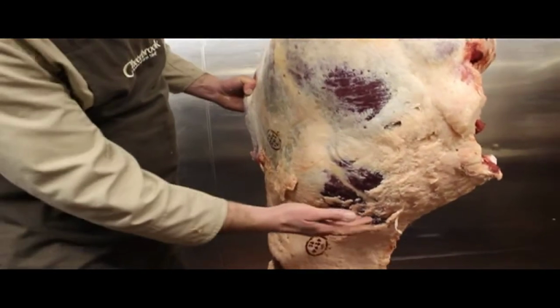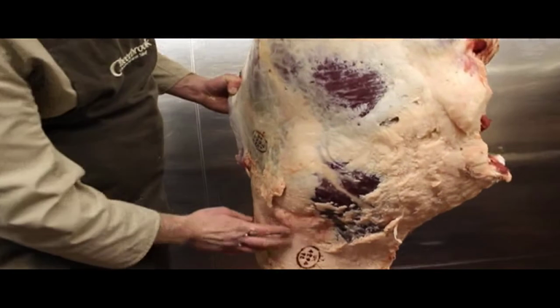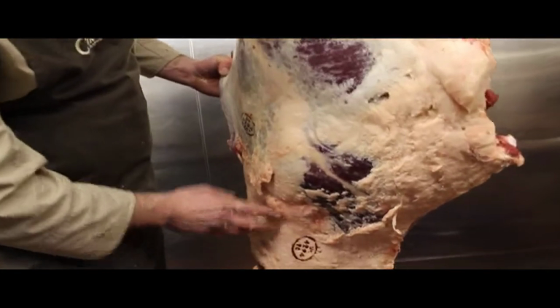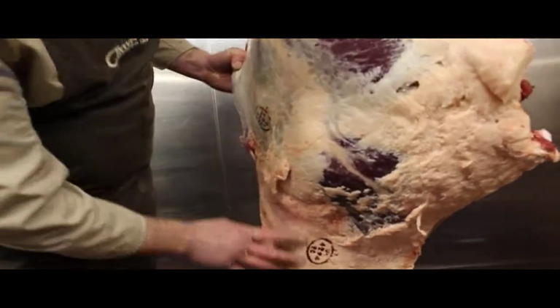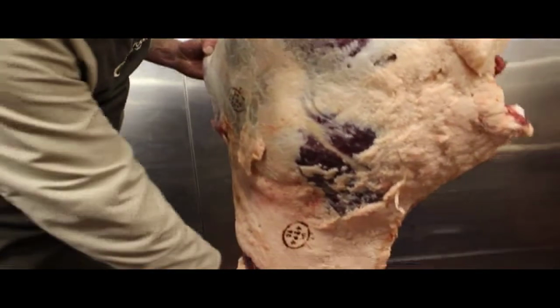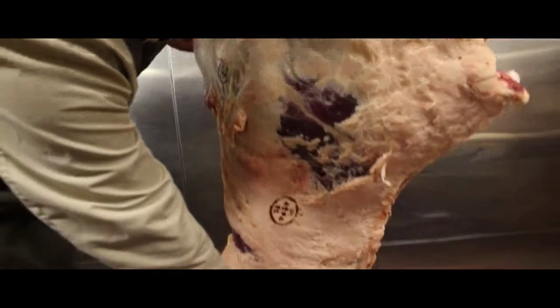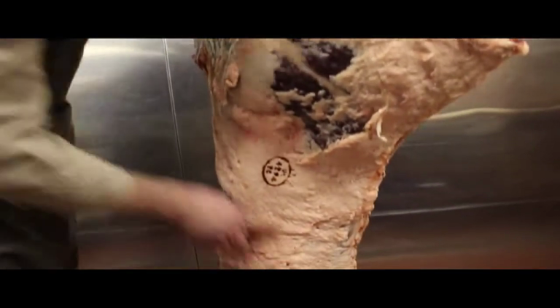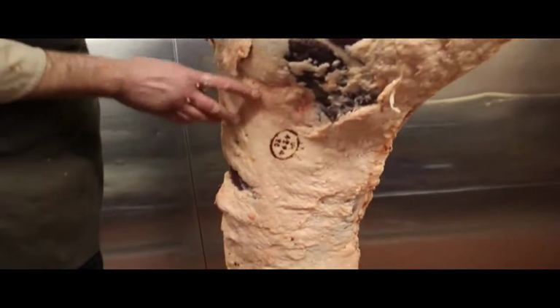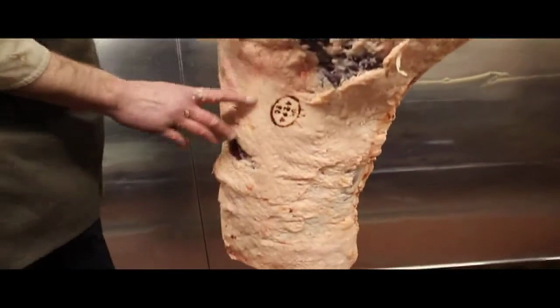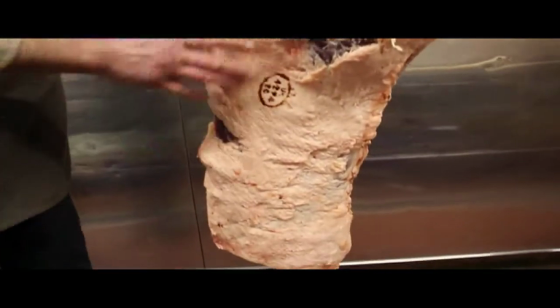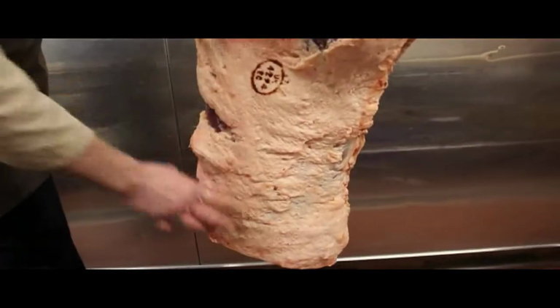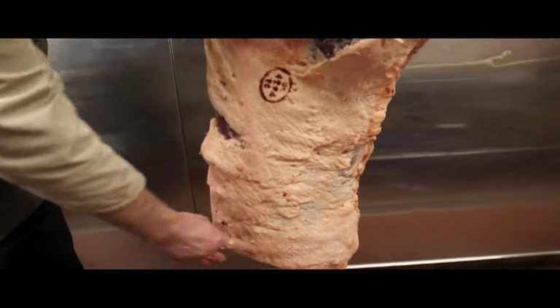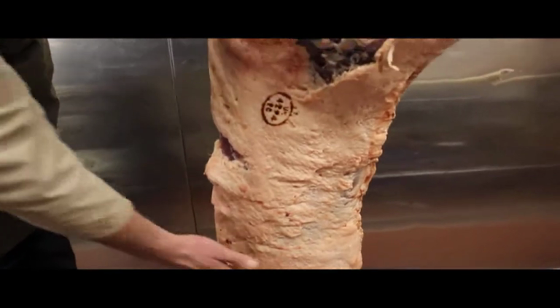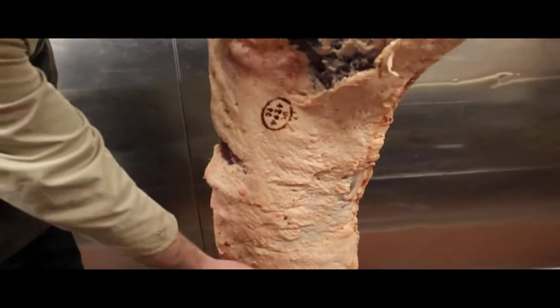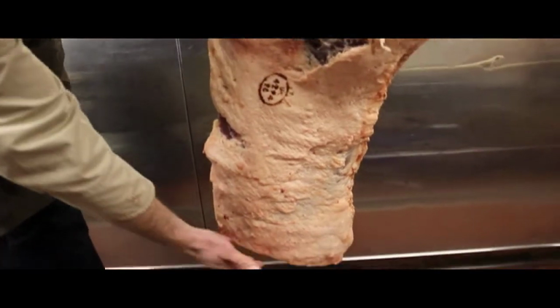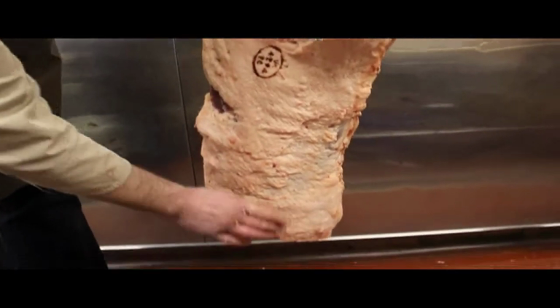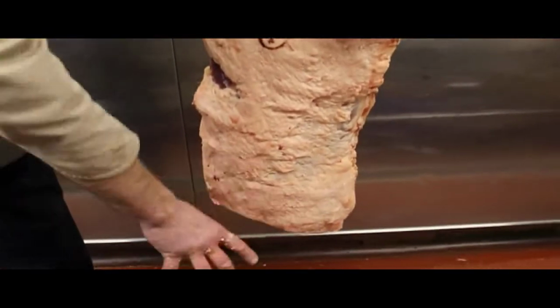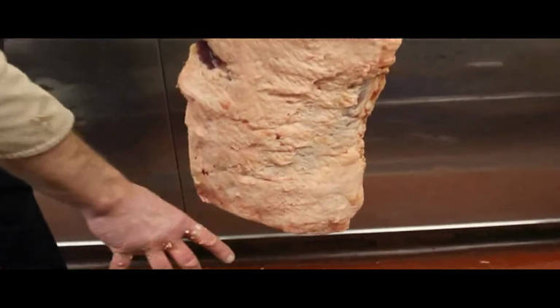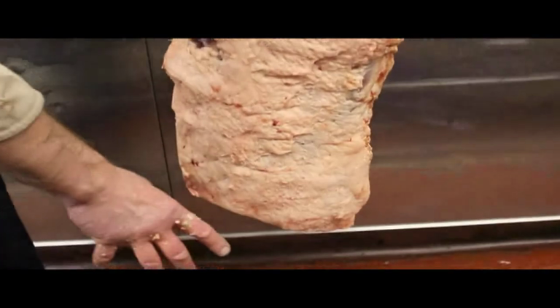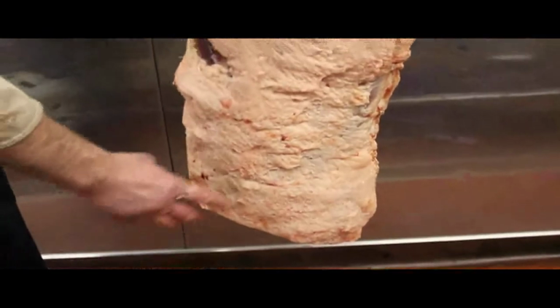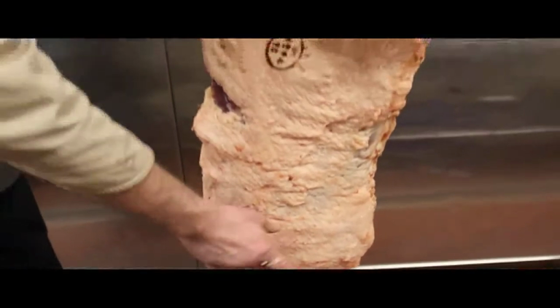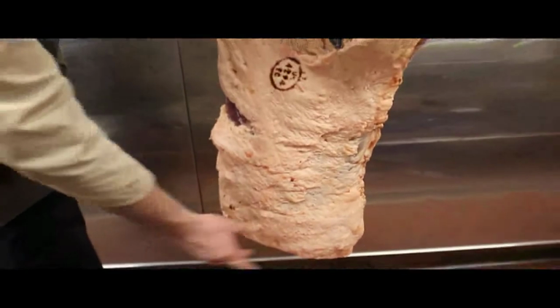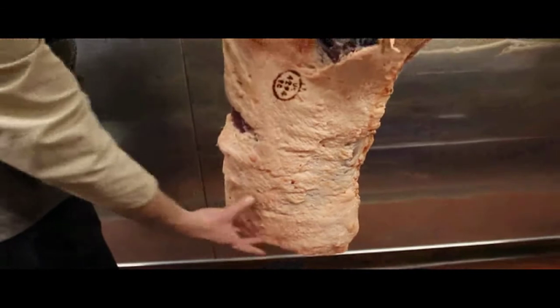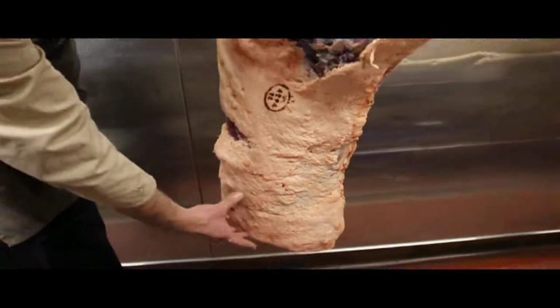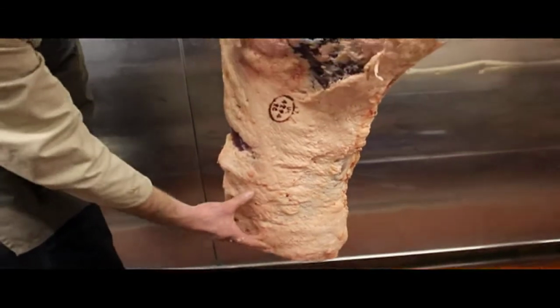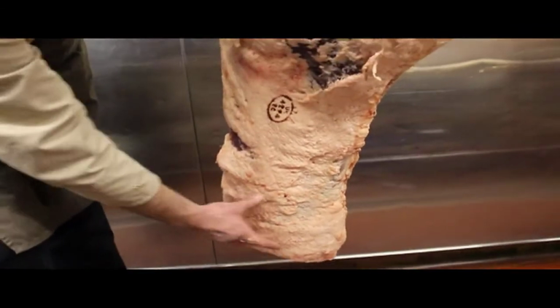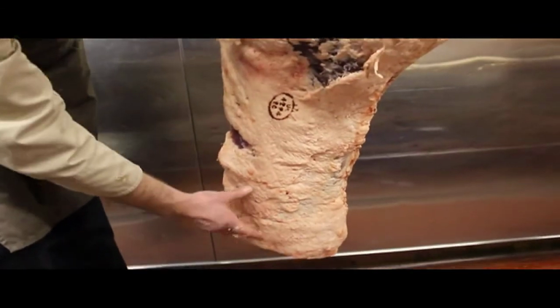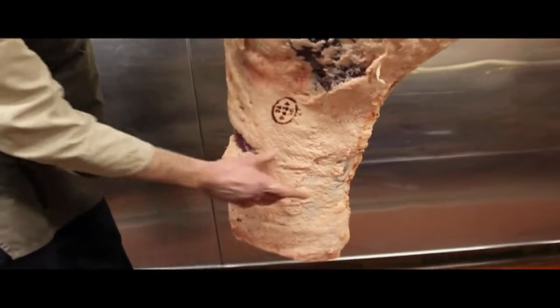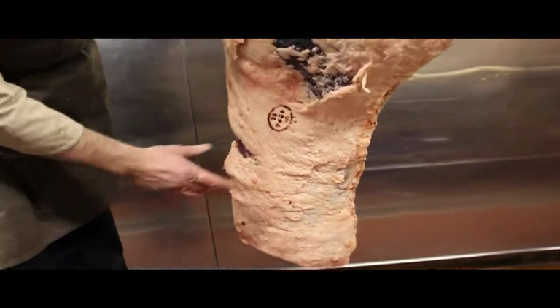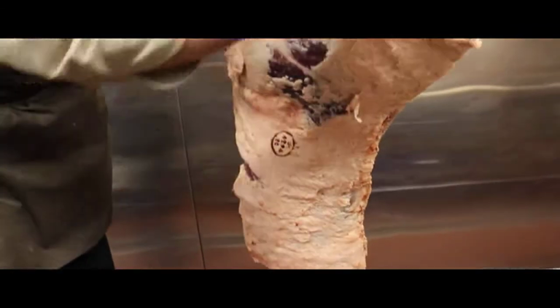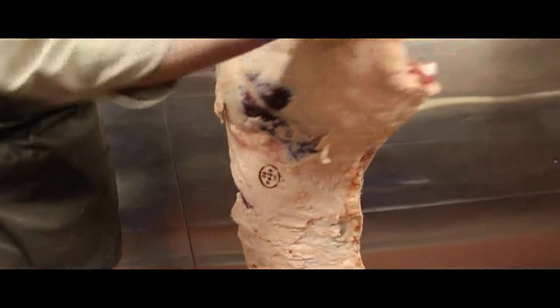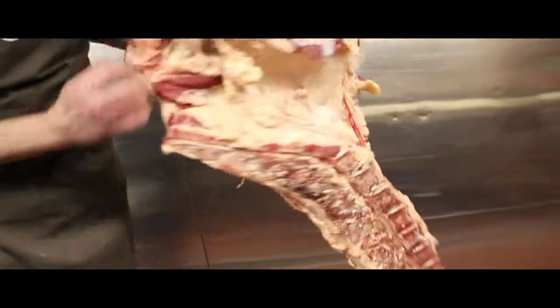Then all we've got left is the sirloin. This whole piece here is the sirloin. Further down there will be the rib of beef — so you've got your ribs here that are left underneath the sirloin.